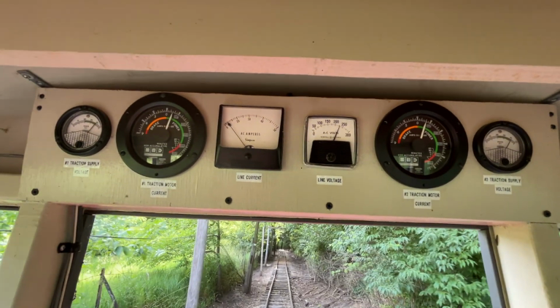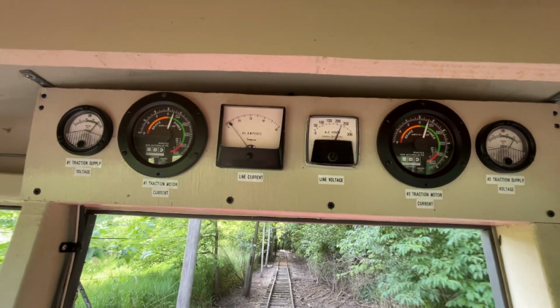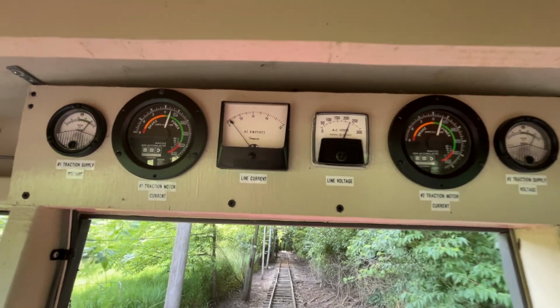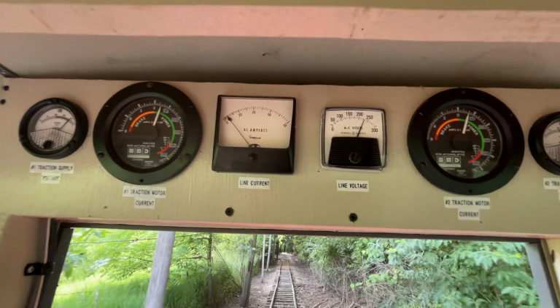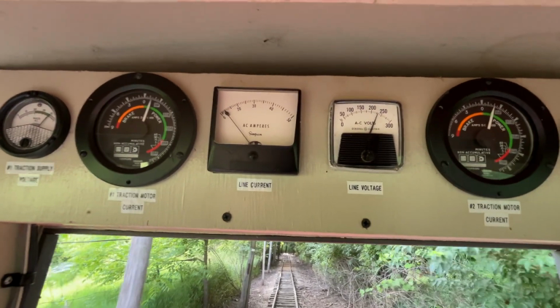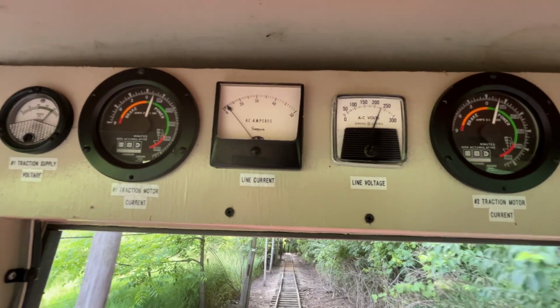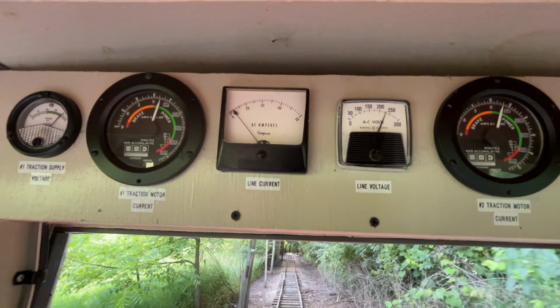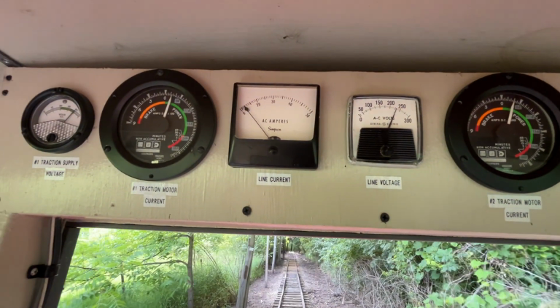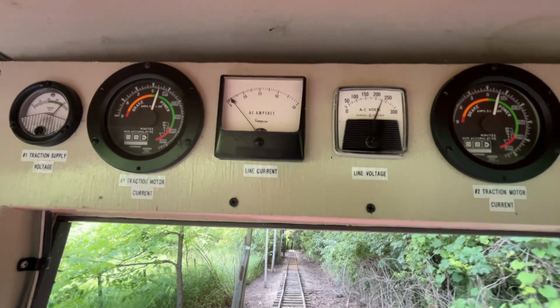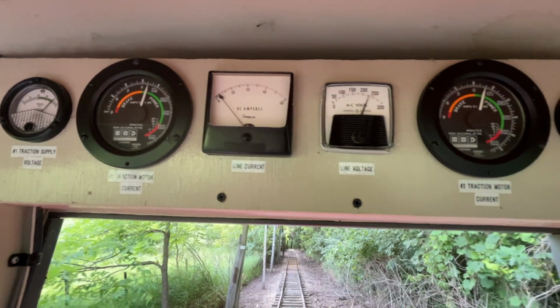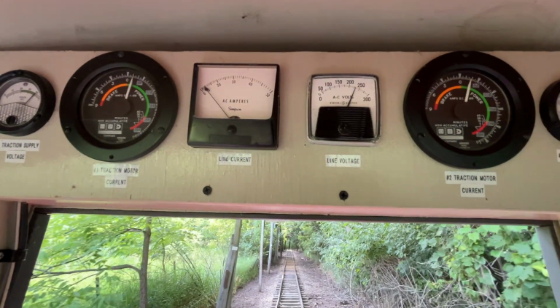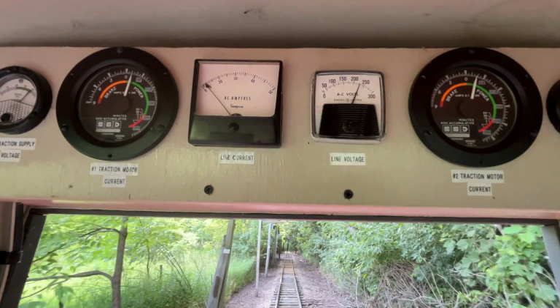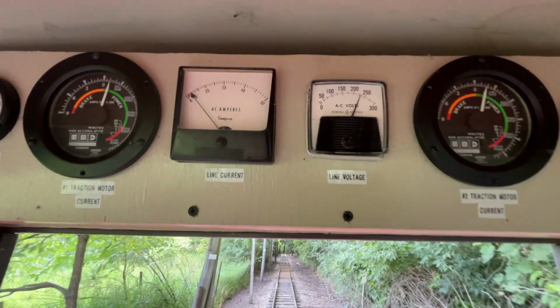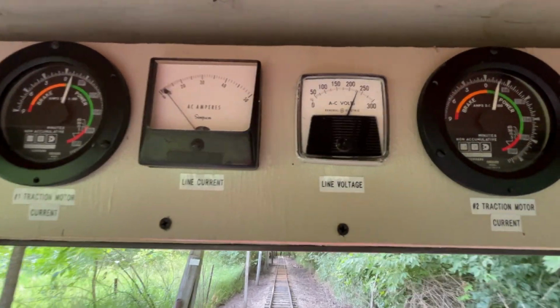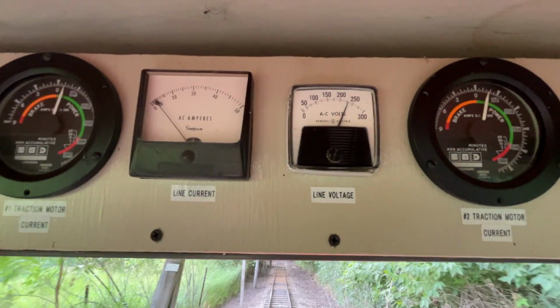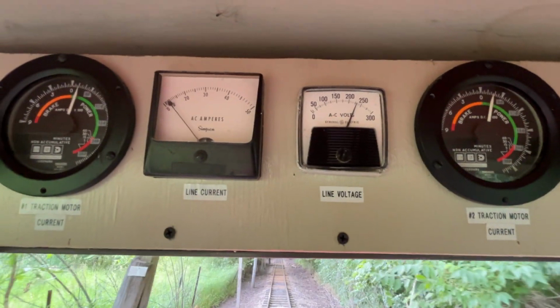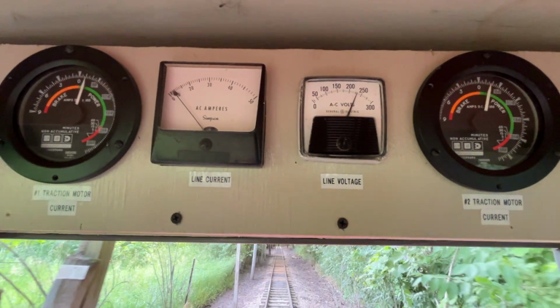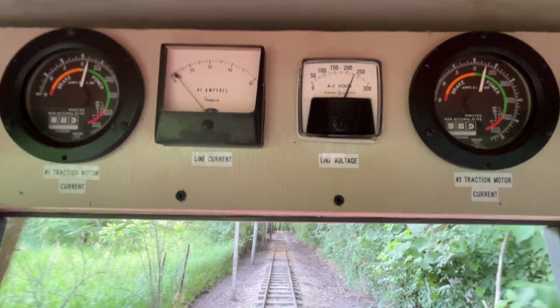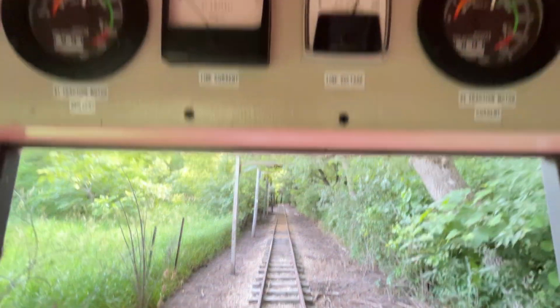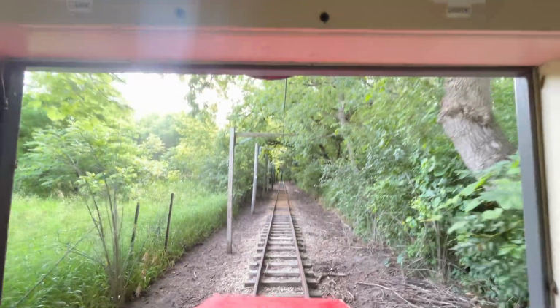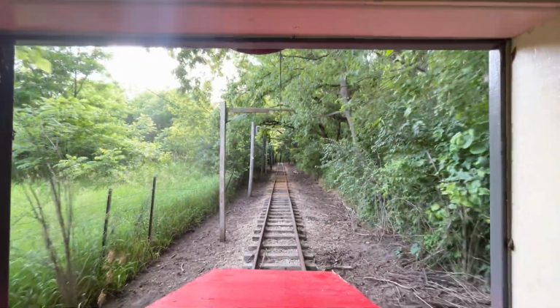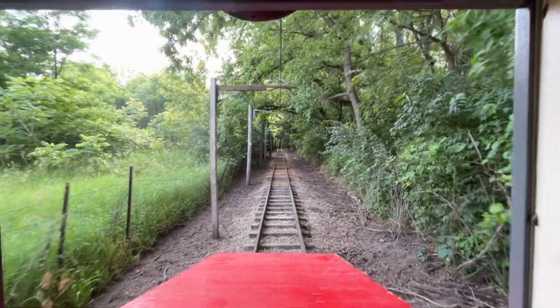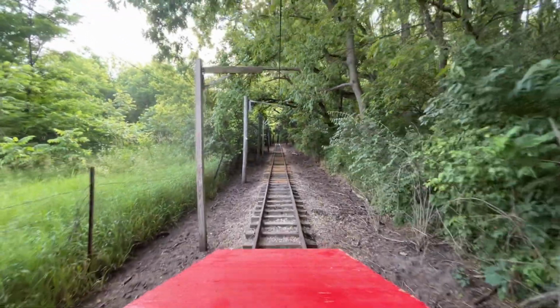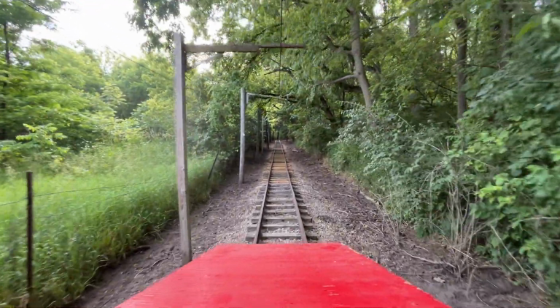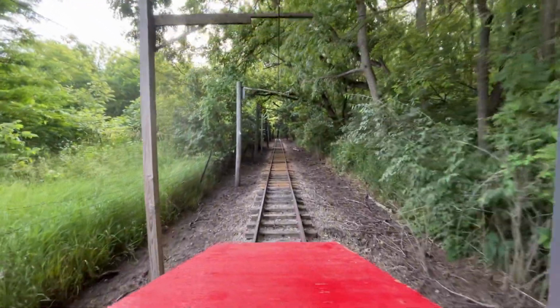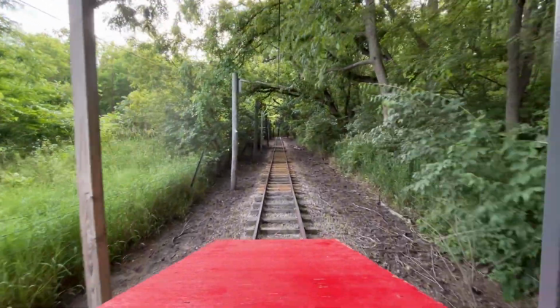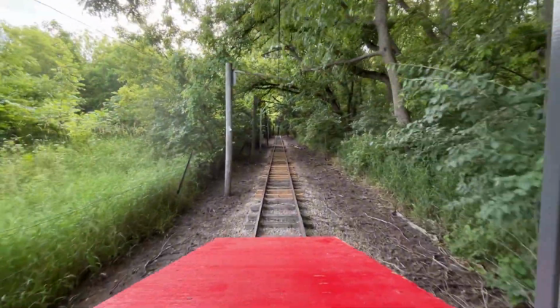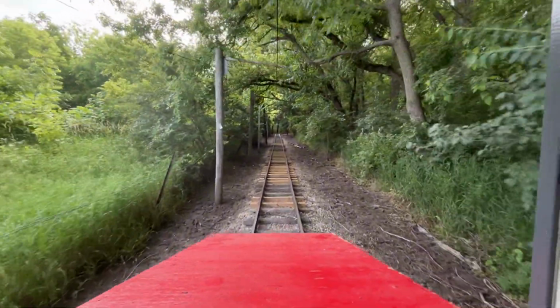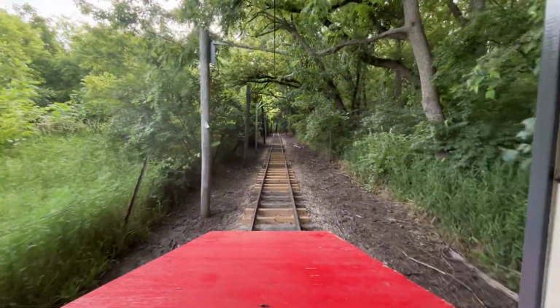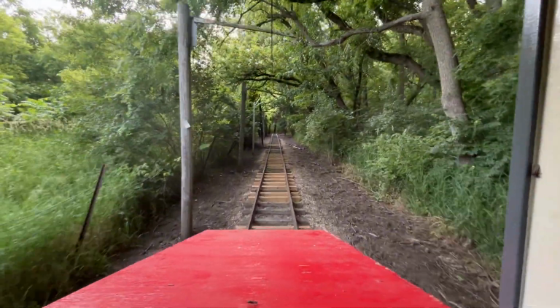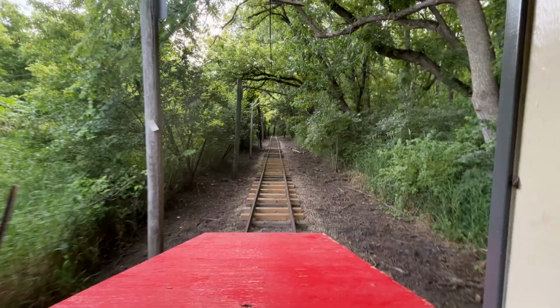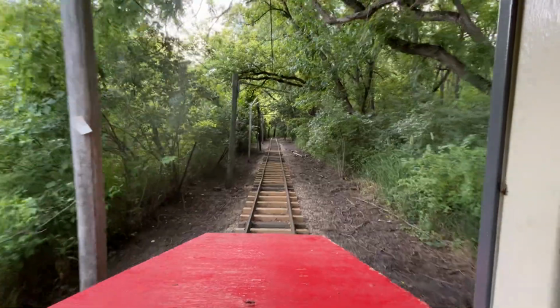It doesn't really take much power to get things rolling here — as you can see, we're barely pulling any current at all. But we need to get some speed once we get around the curve.